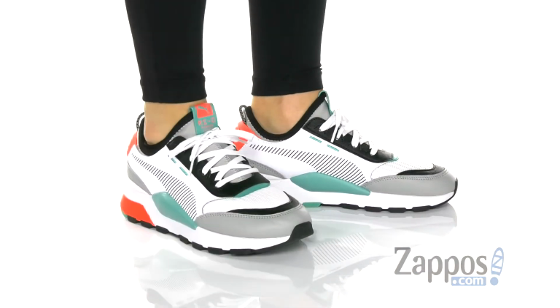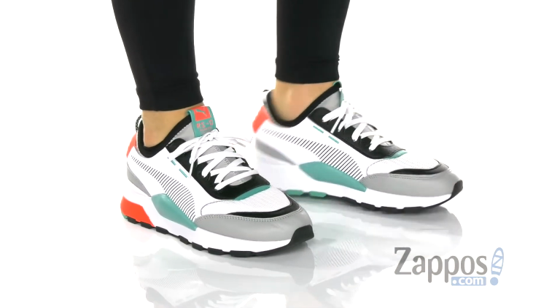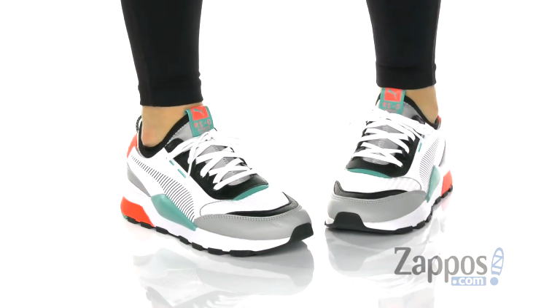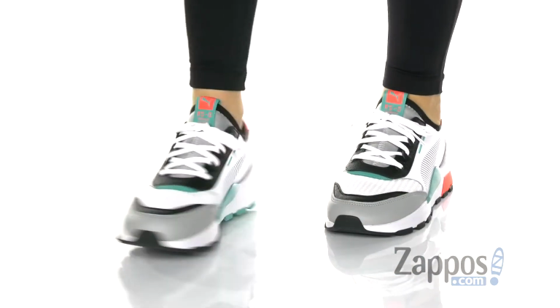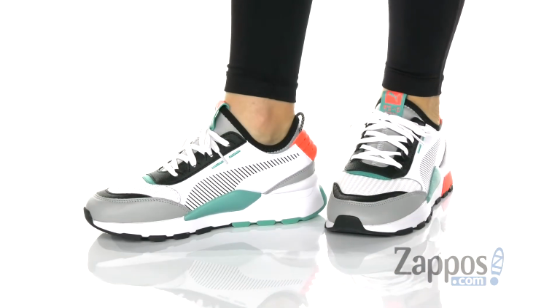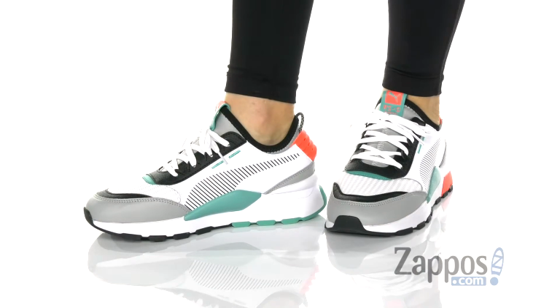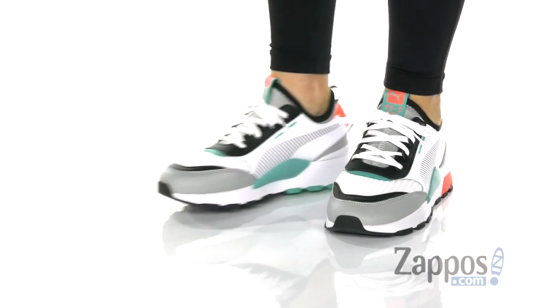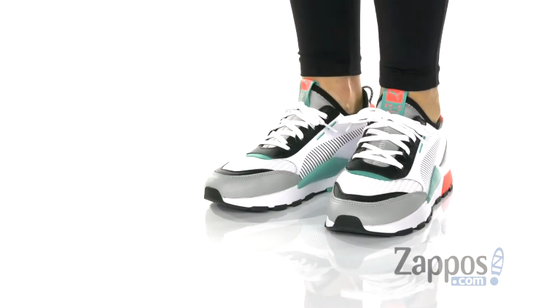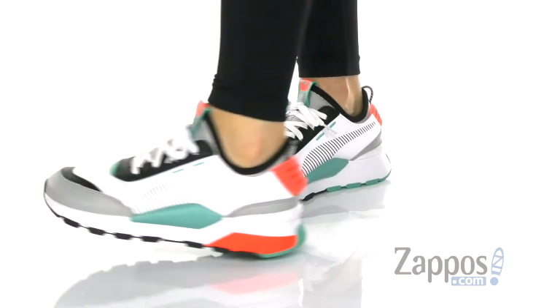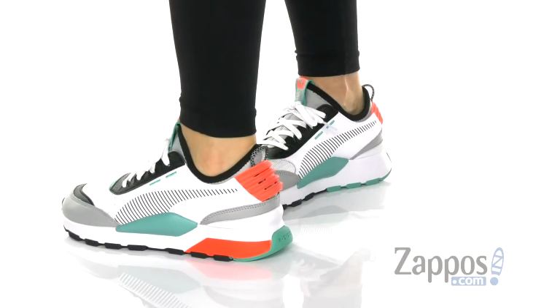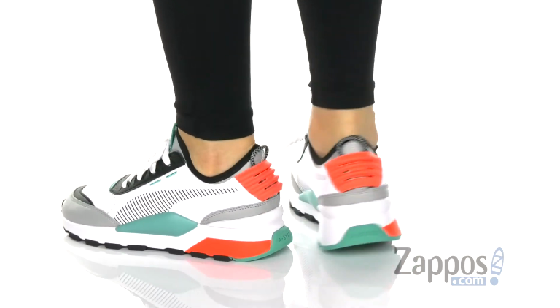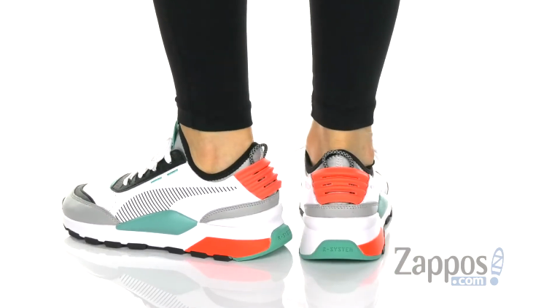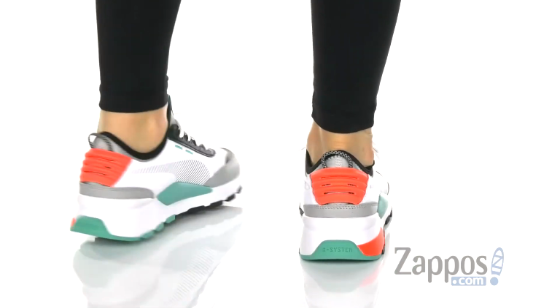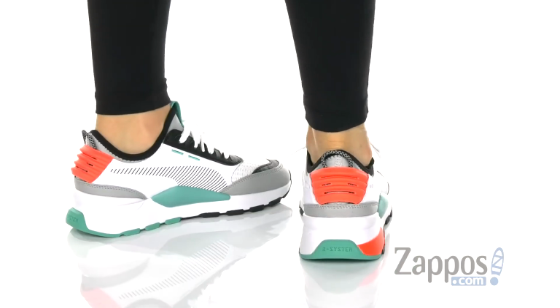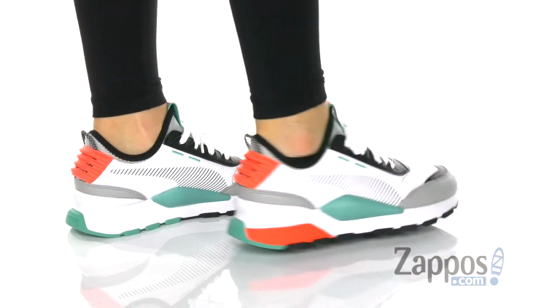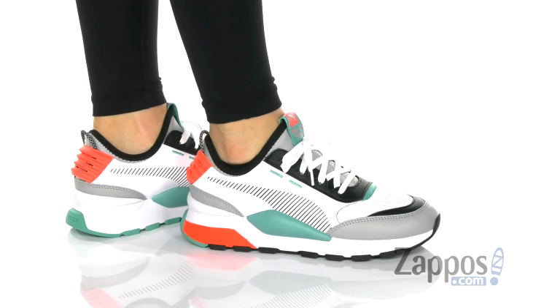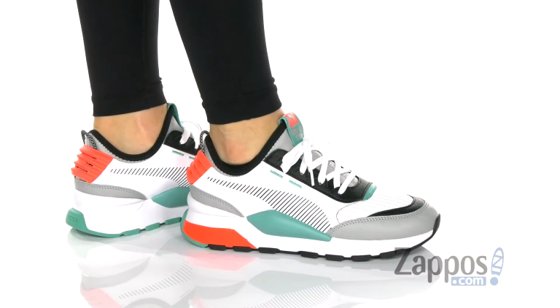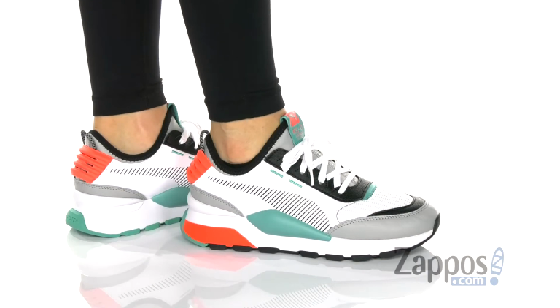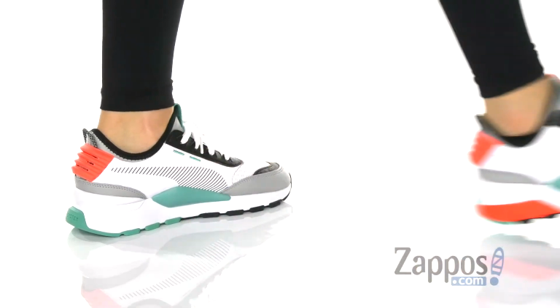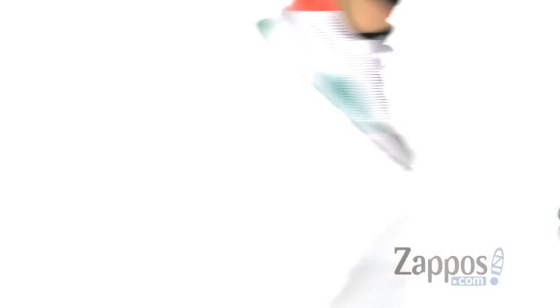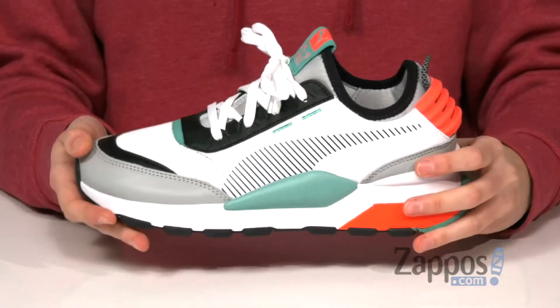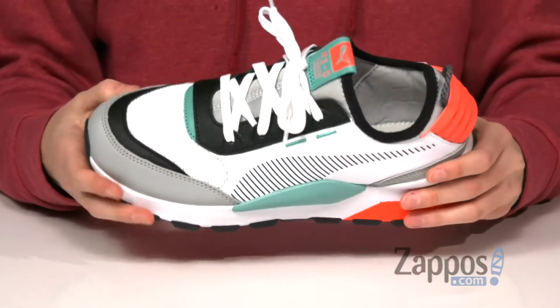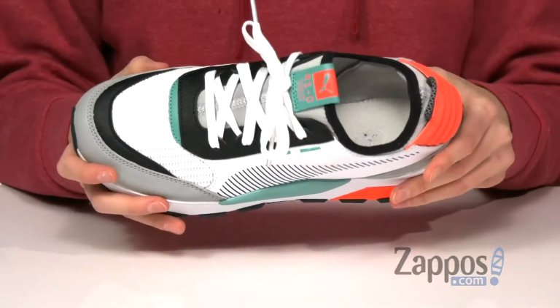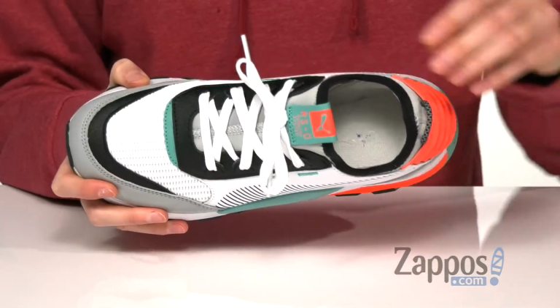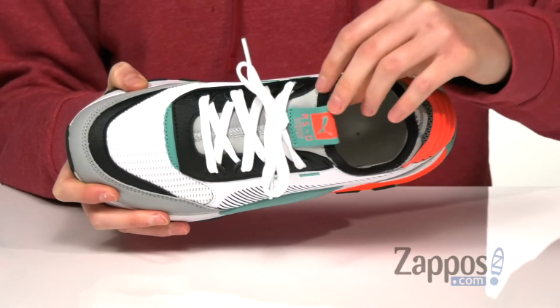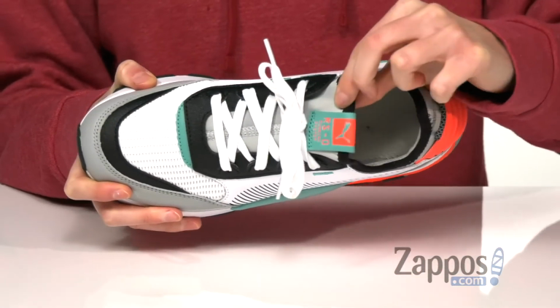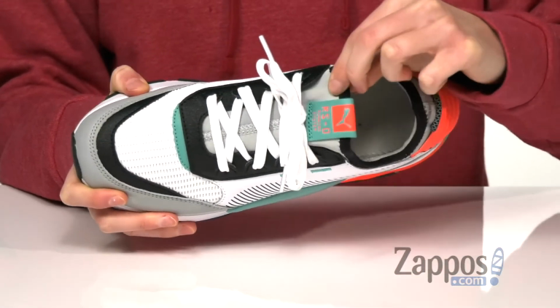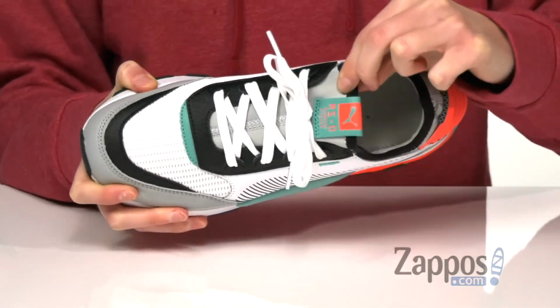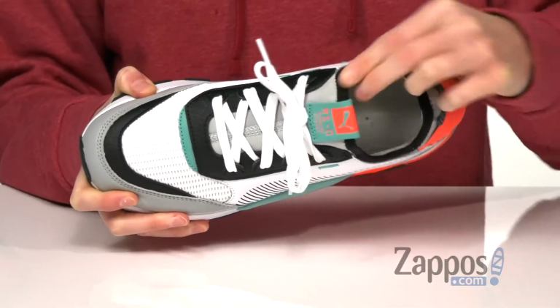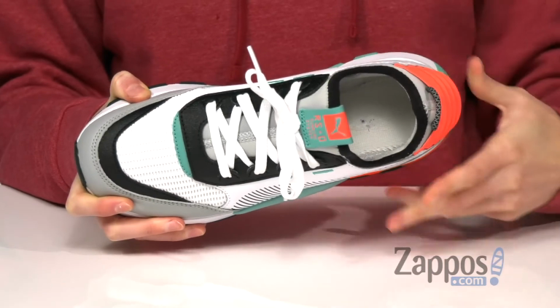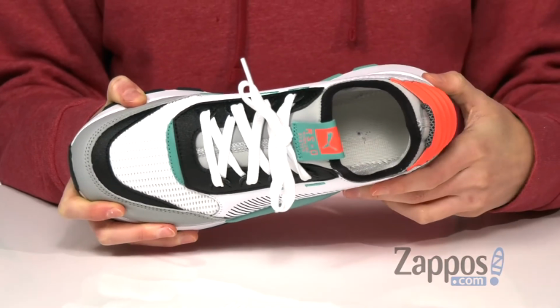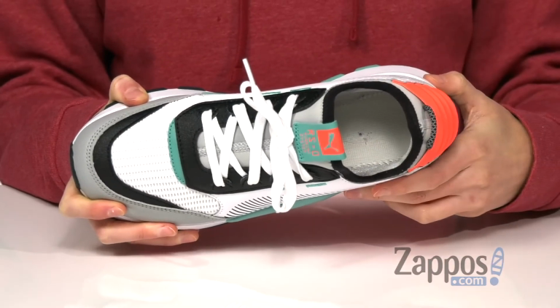These sneakers have a leather and textile upper adding tons of style points and dimension, especially in these vibrant colors. Laces at the top, but you do get a booty-like construction to keep the tongue from moving around too much.